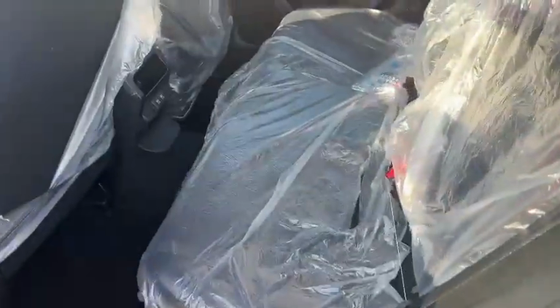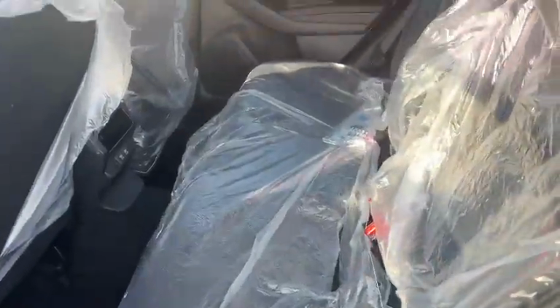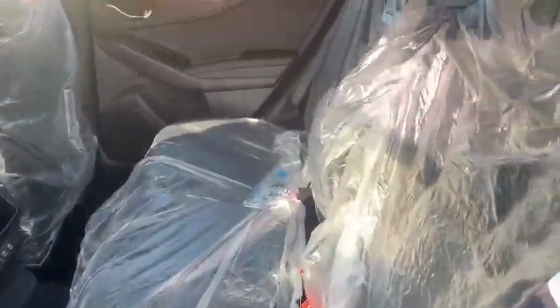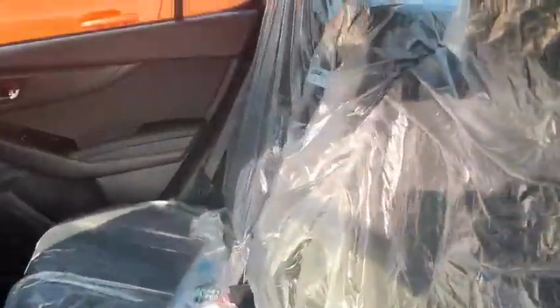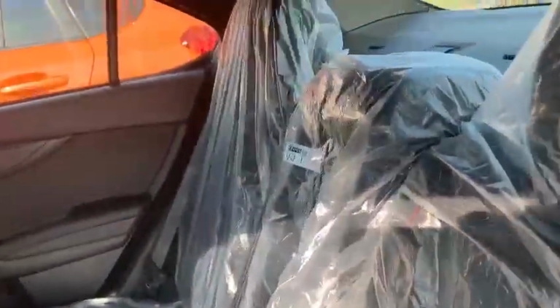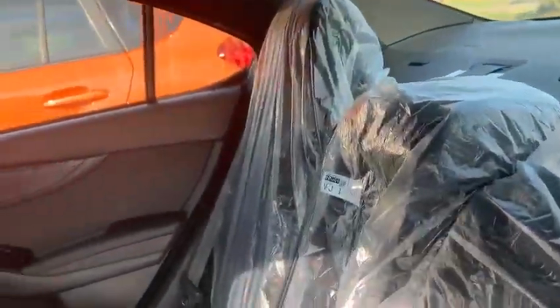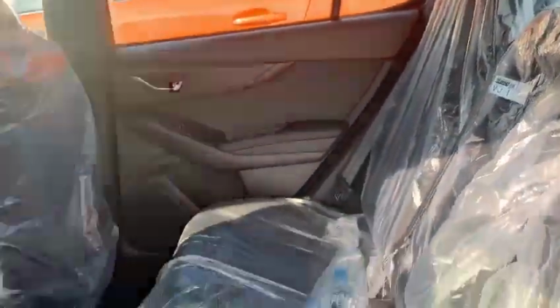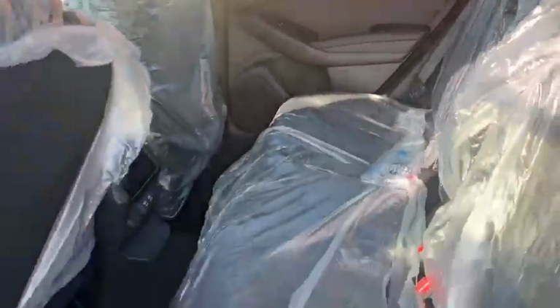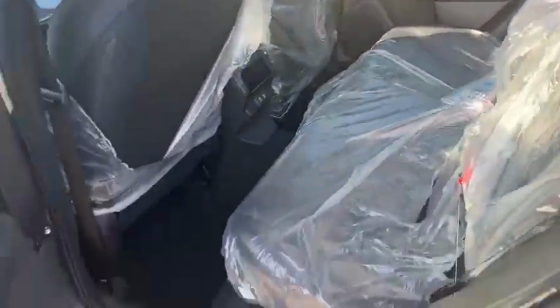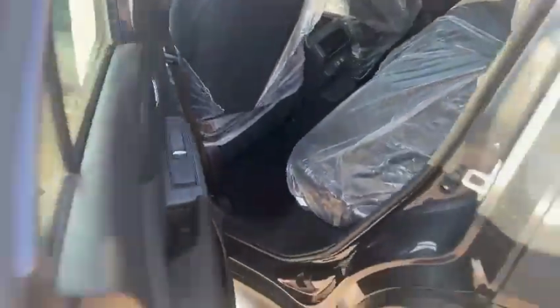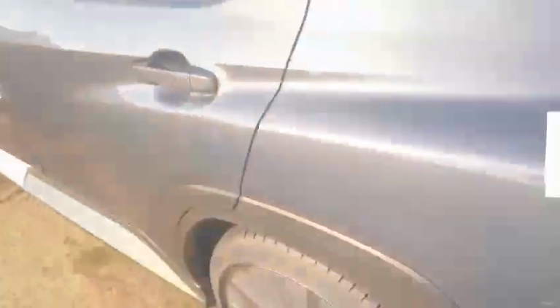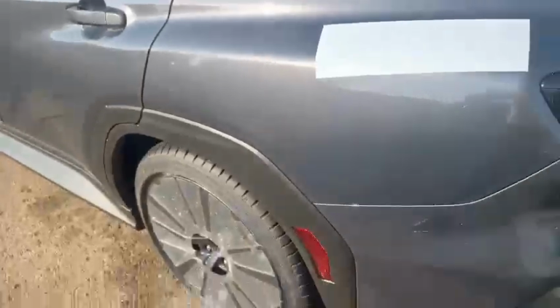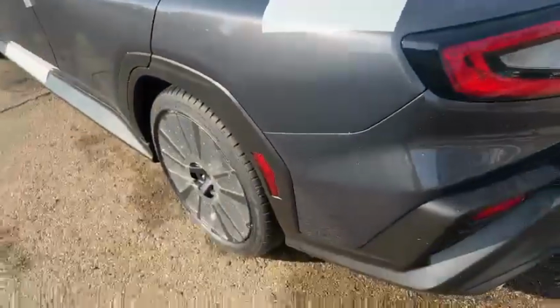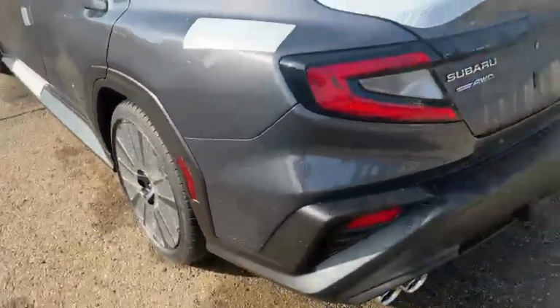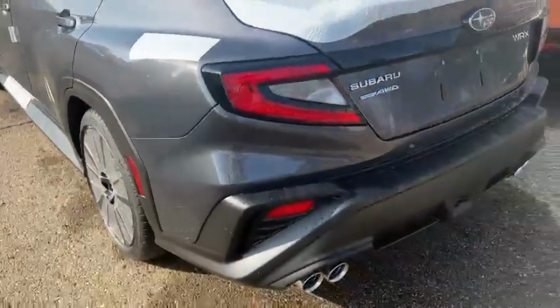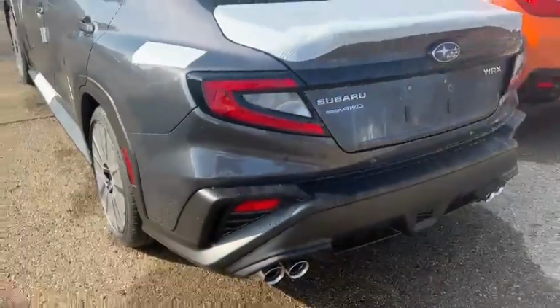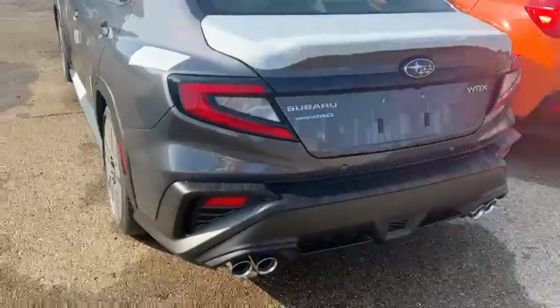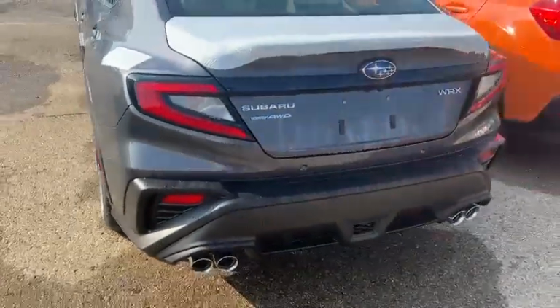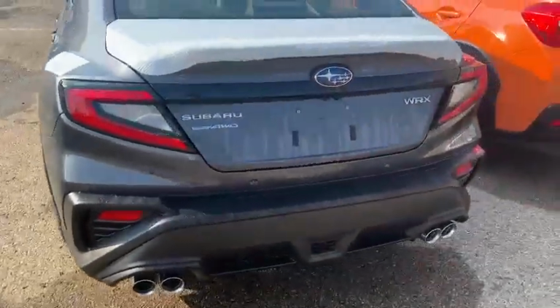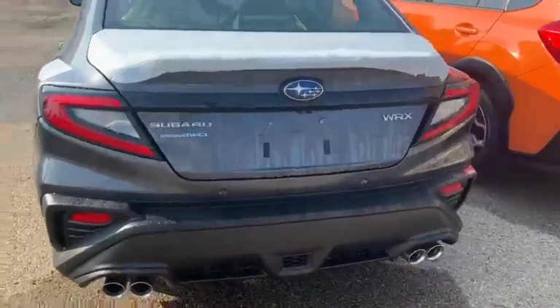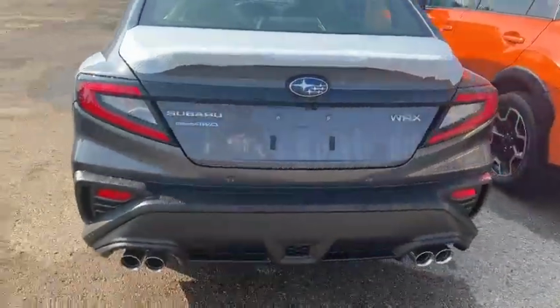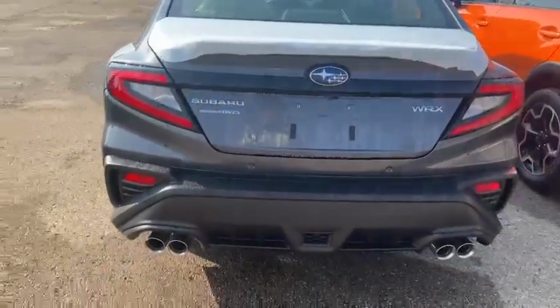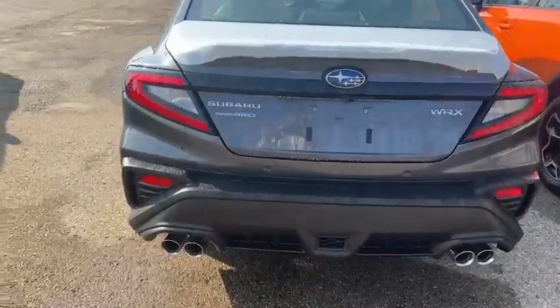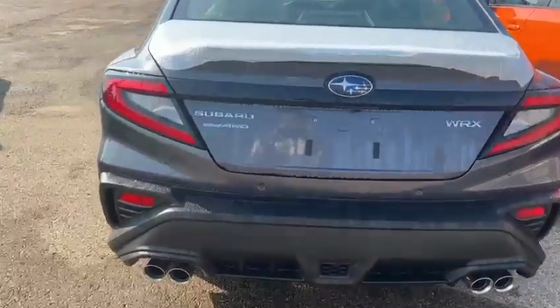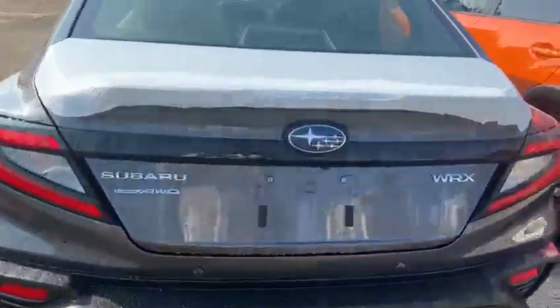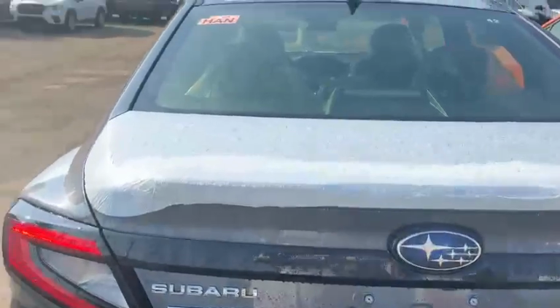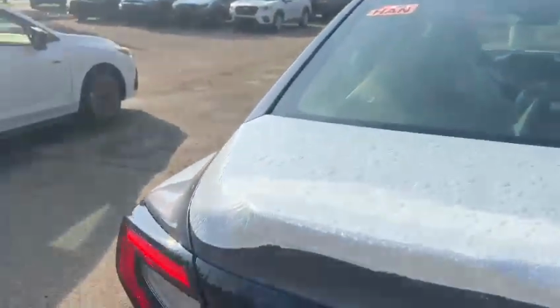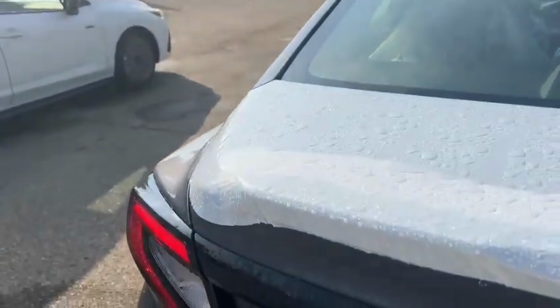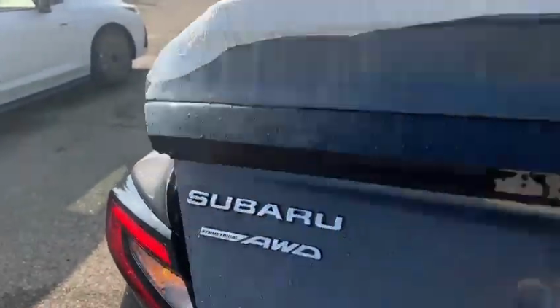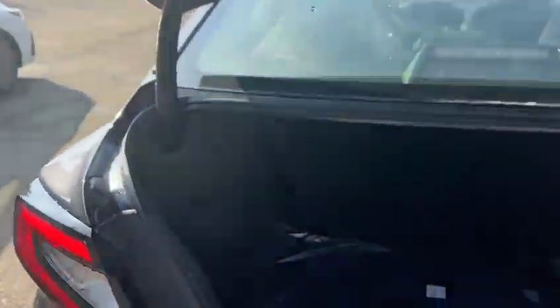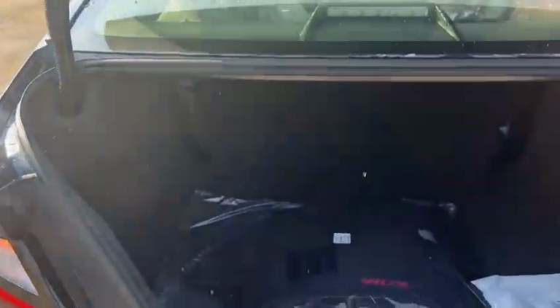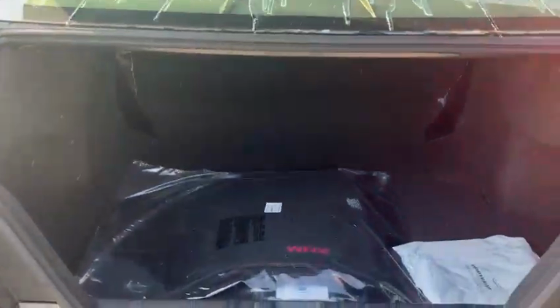Here's the back seat — it's pretty spacious. And here's the back of the vehicle. The trunk space is big too.